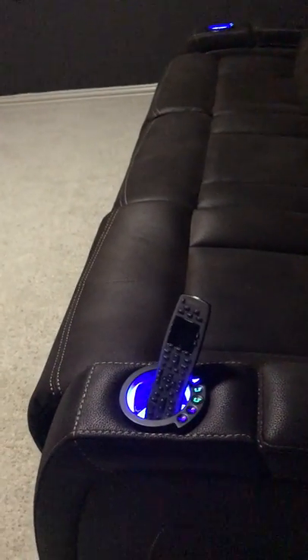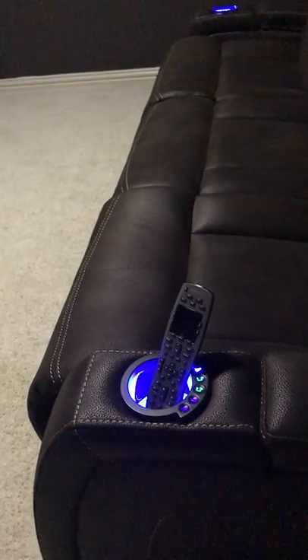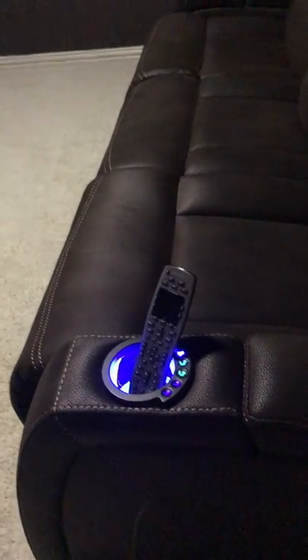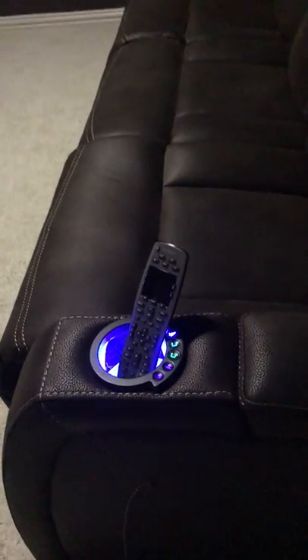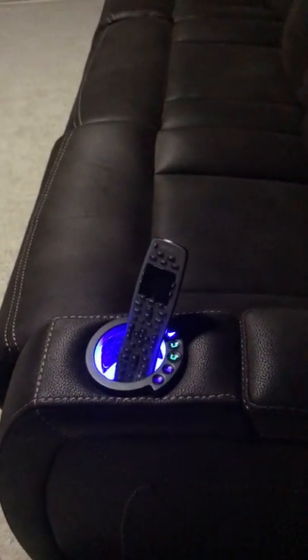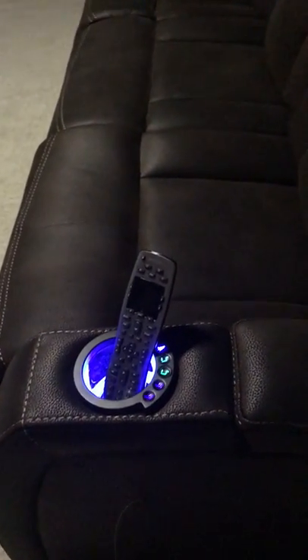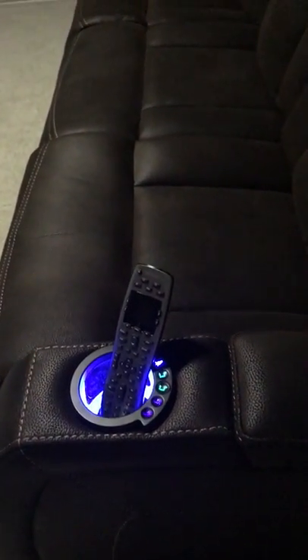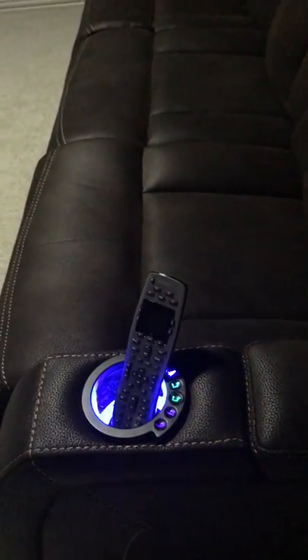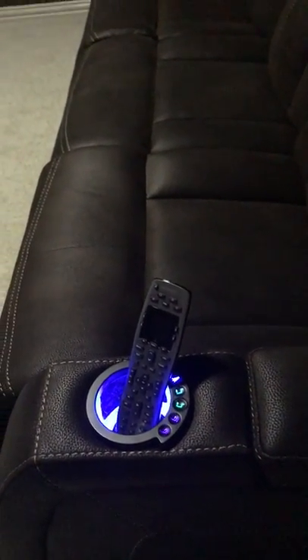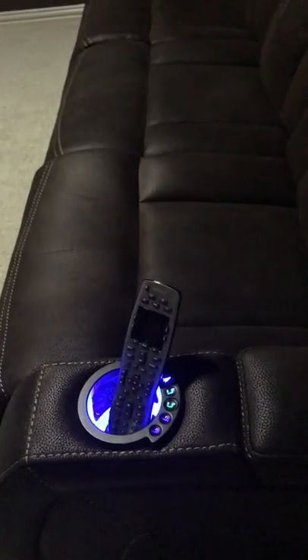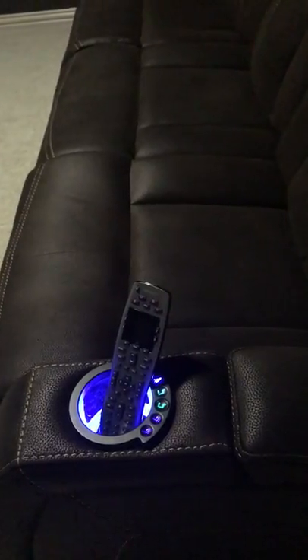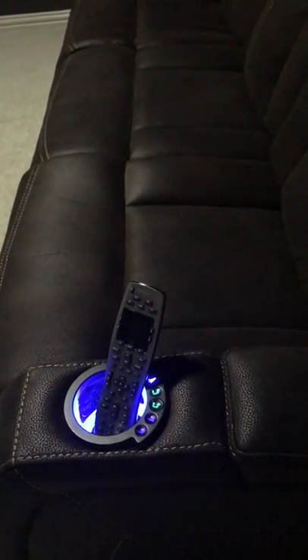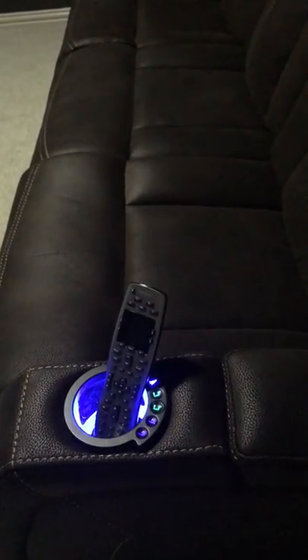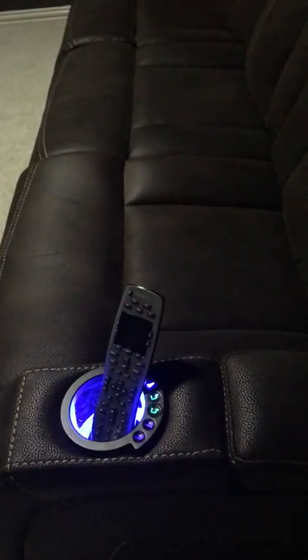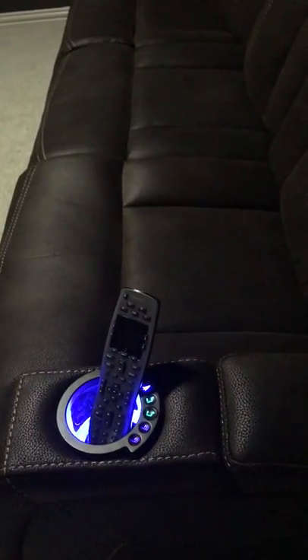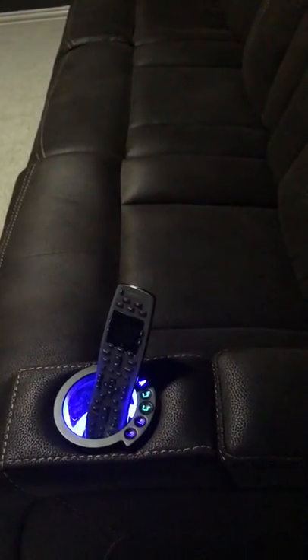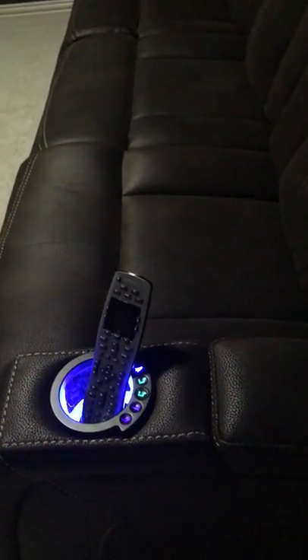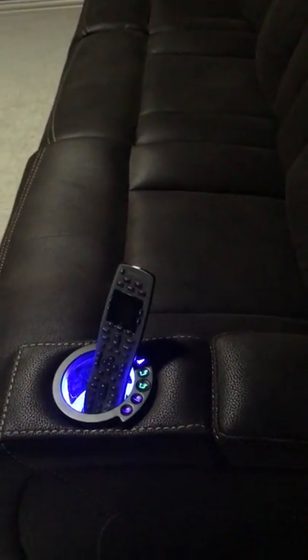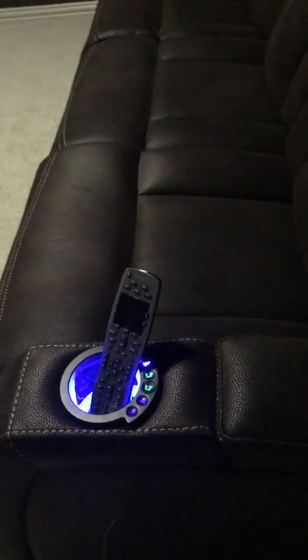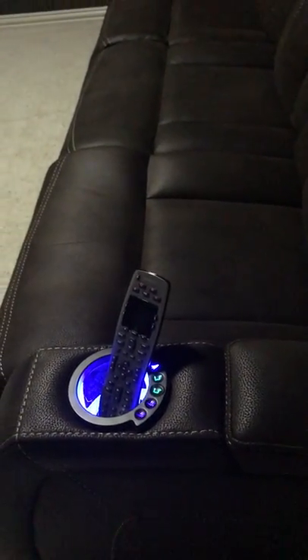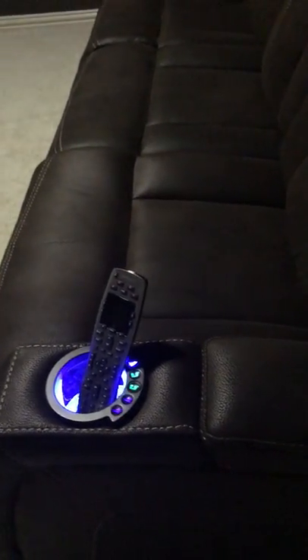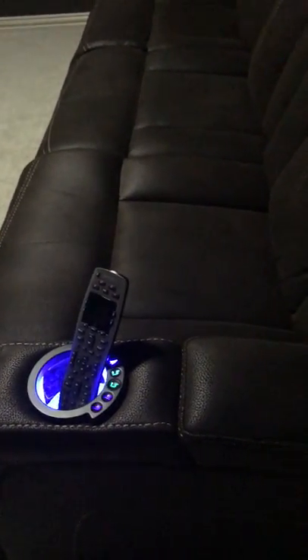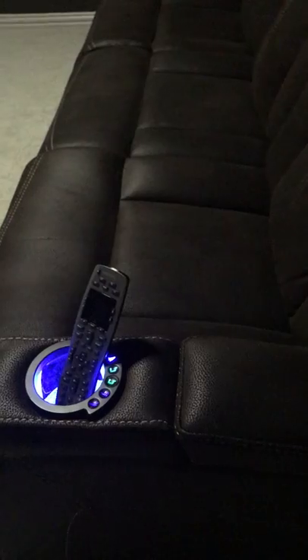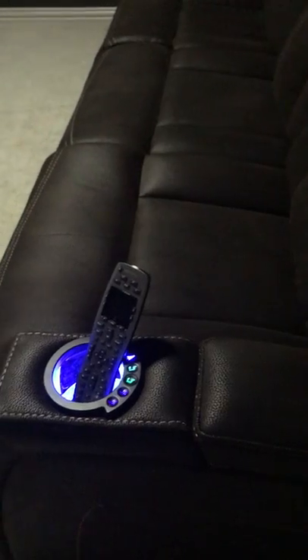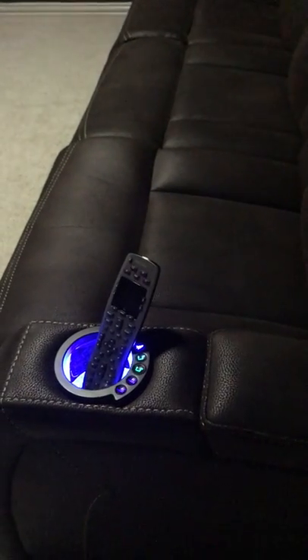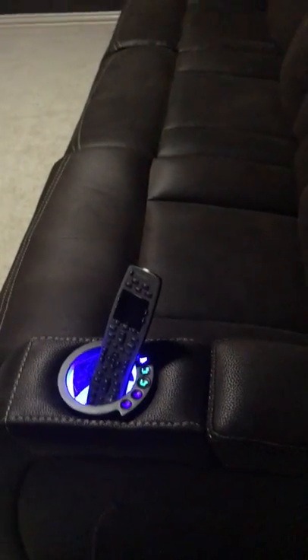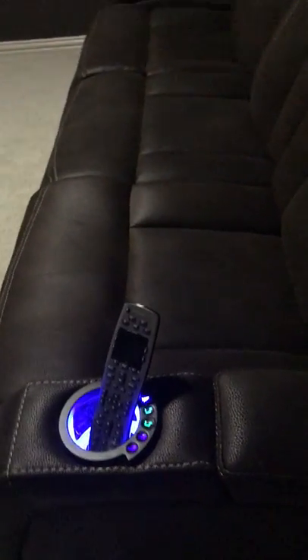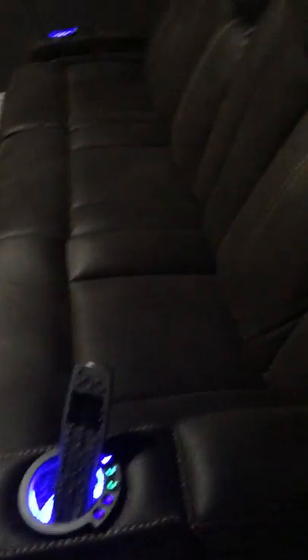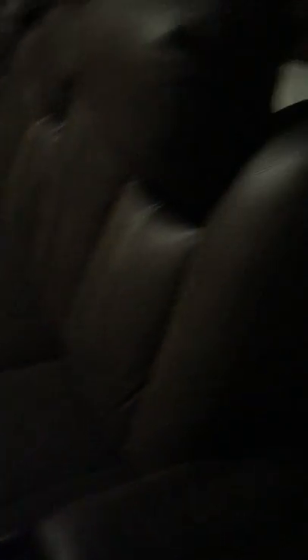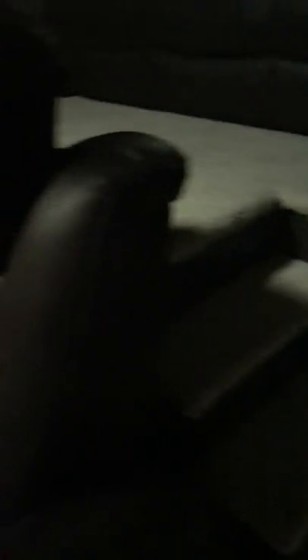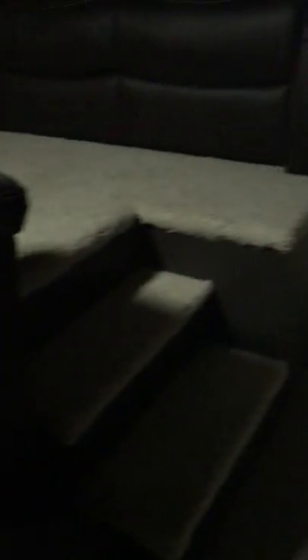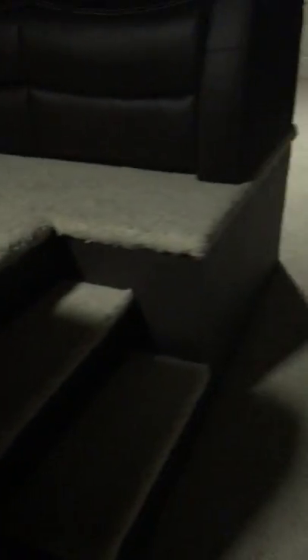There is the universal remote control. I love that thing because it's so convenient to be able to control all the devices from one remote. Total game changer.